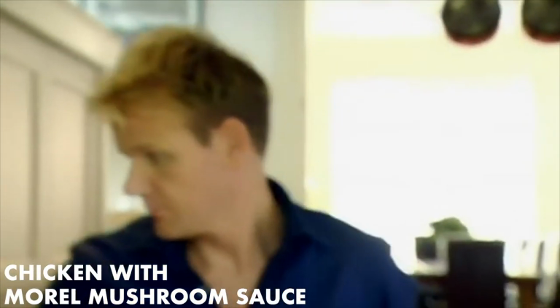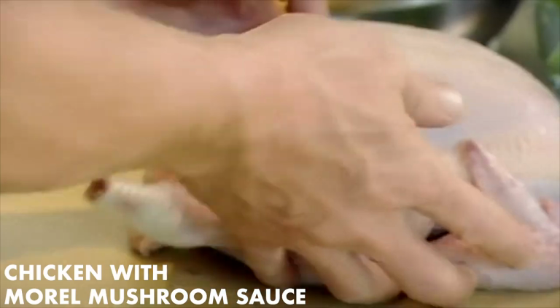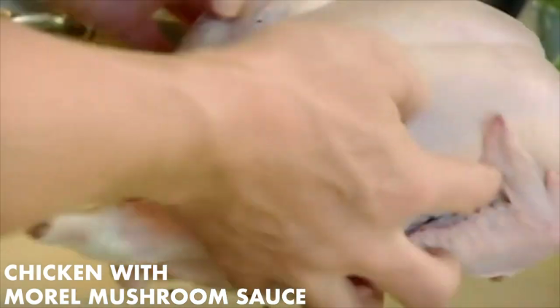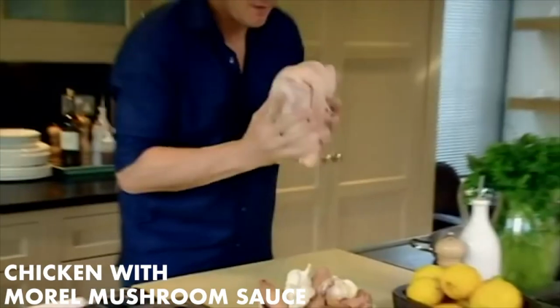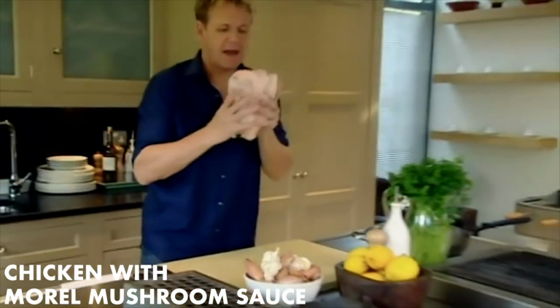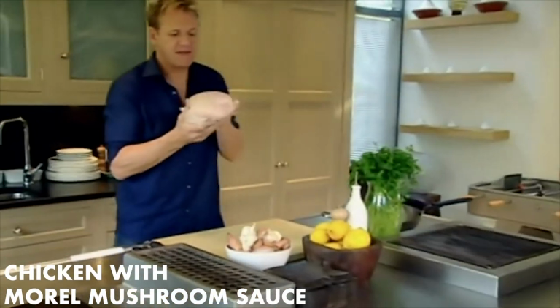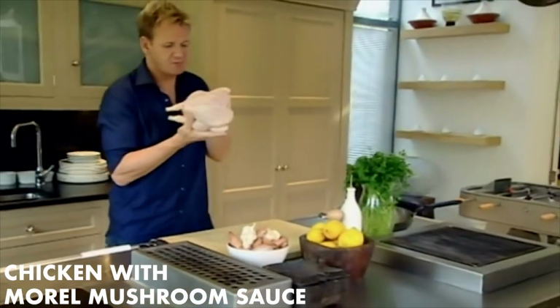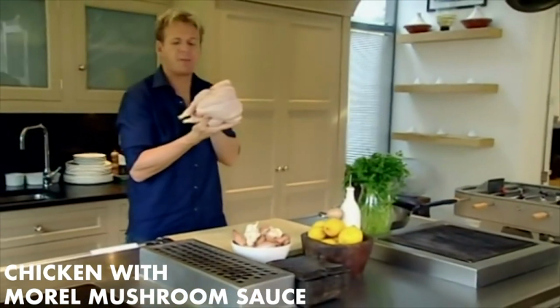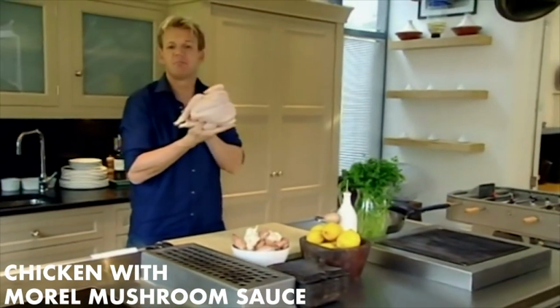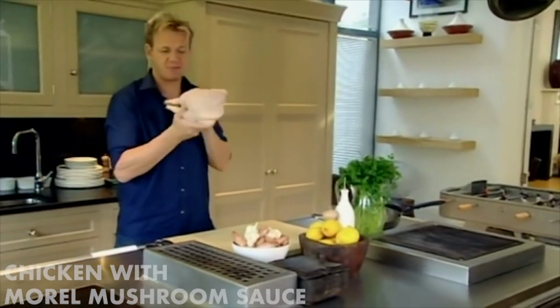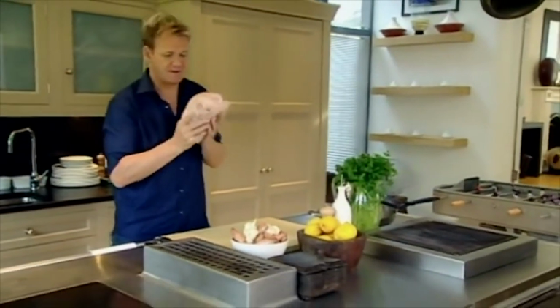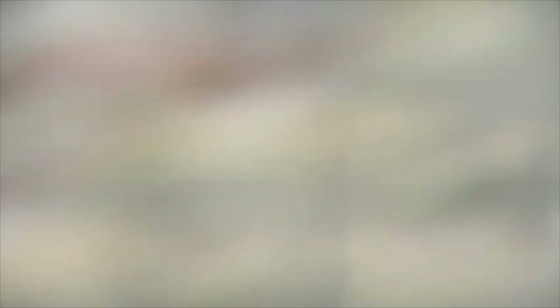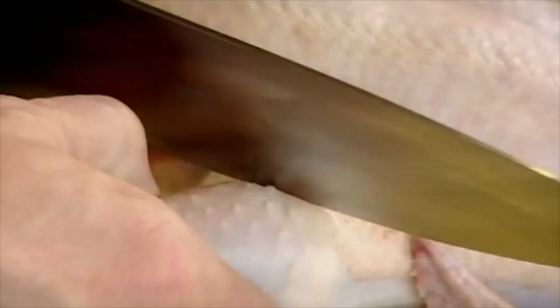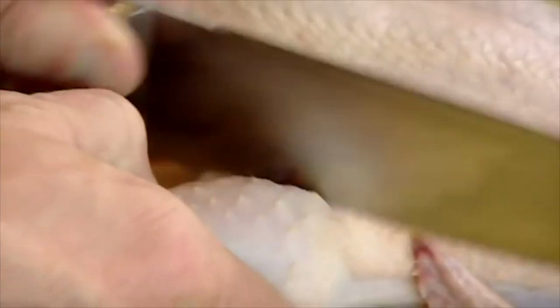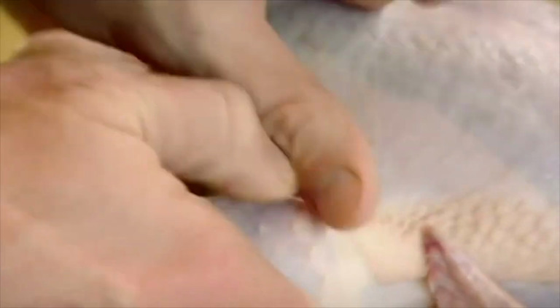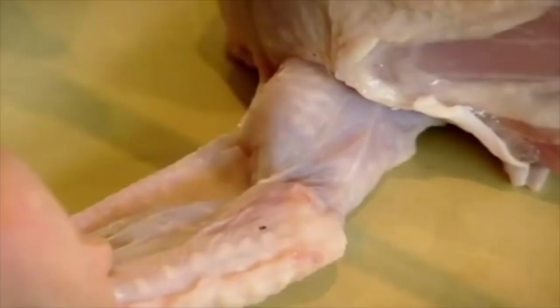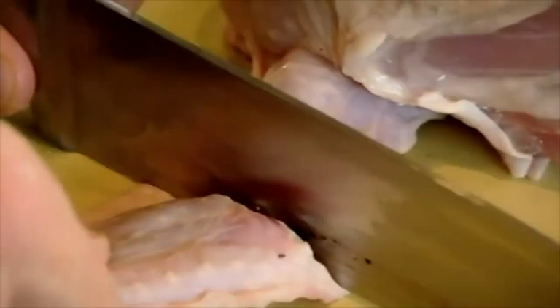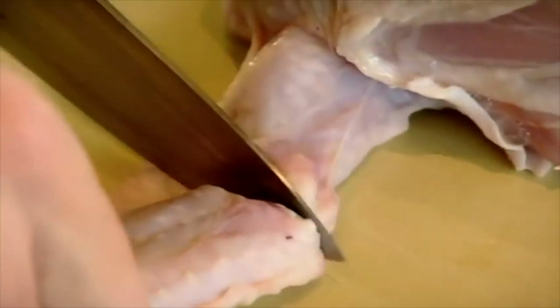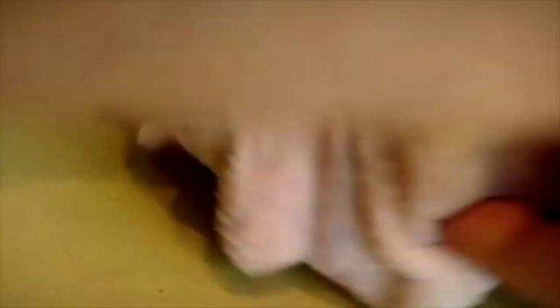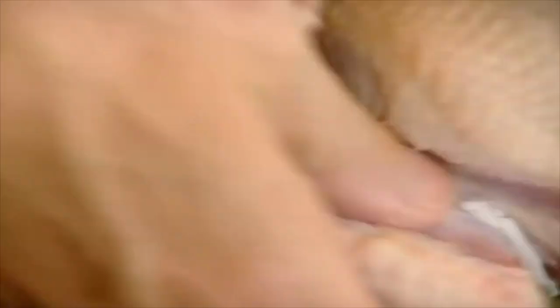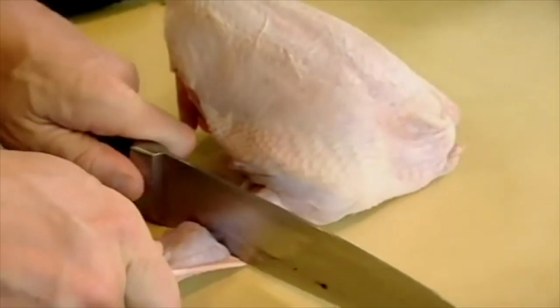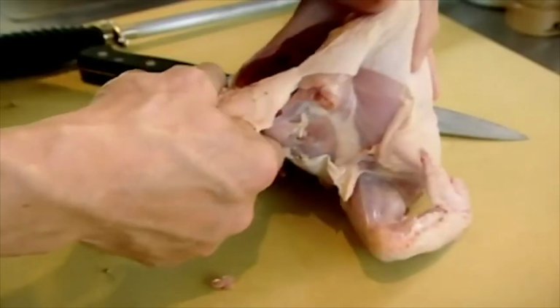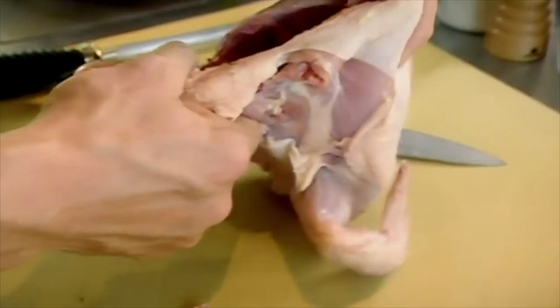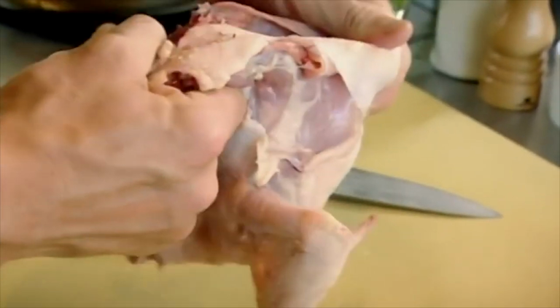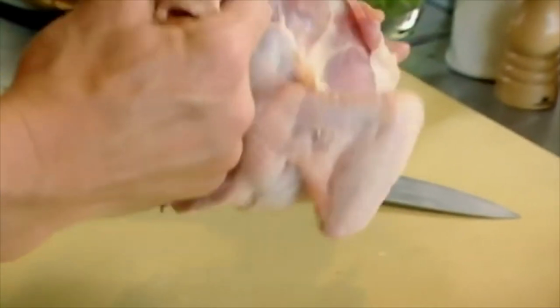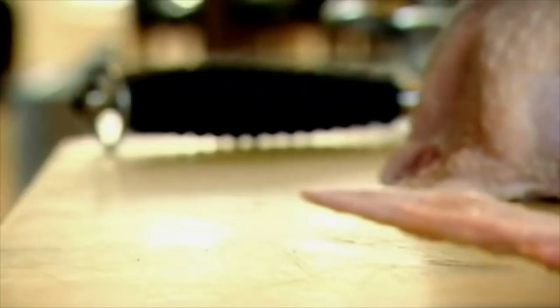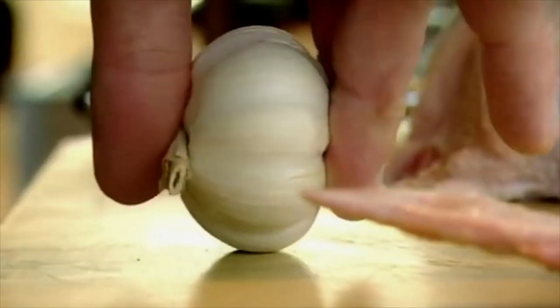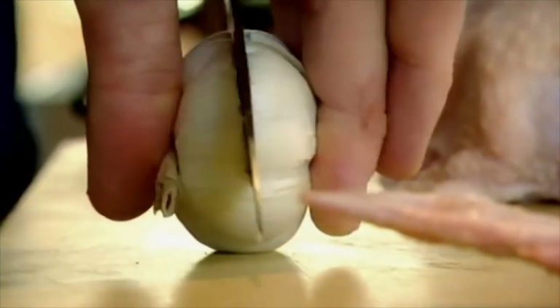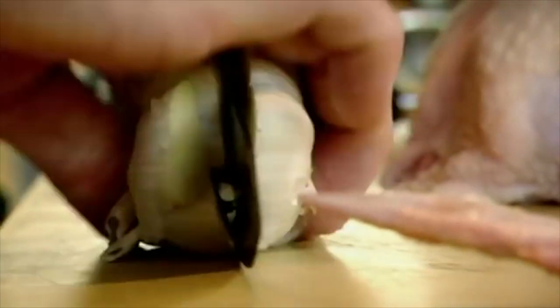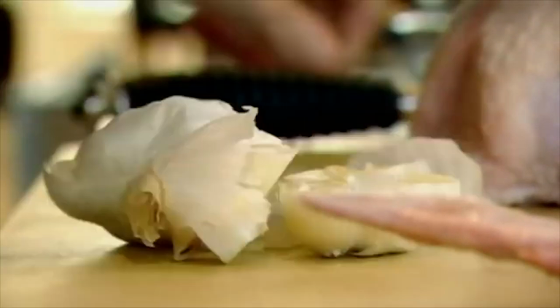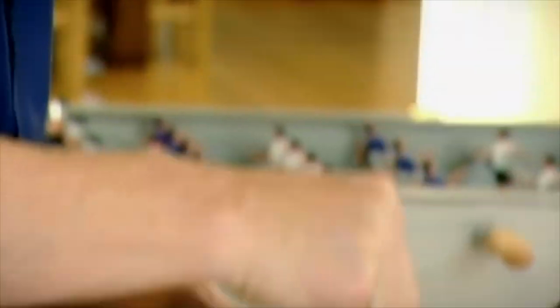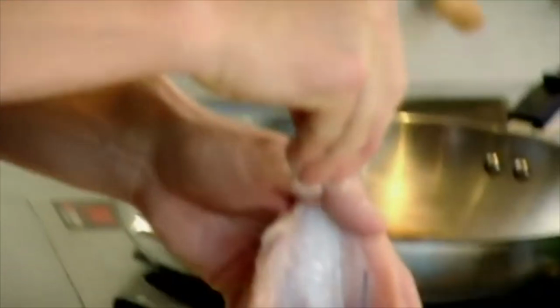Chicken — perhaps the most popular bird in Britain. Remove legs, wings, parson's nose. Stuff with garlic and salt.